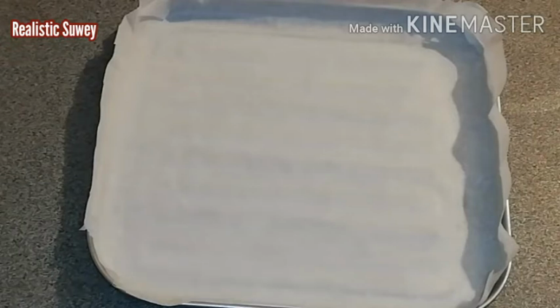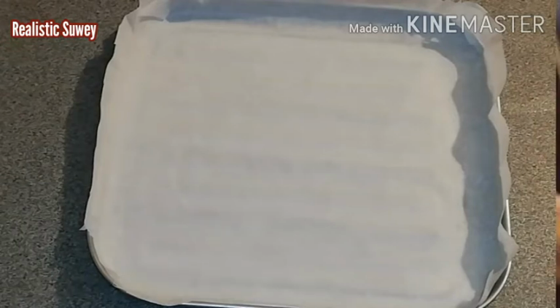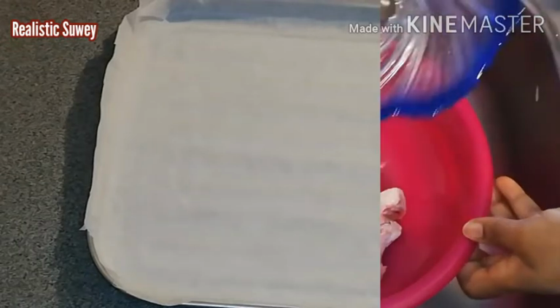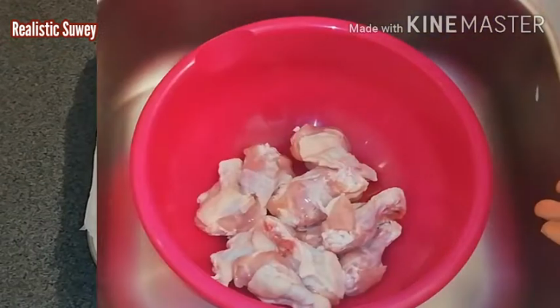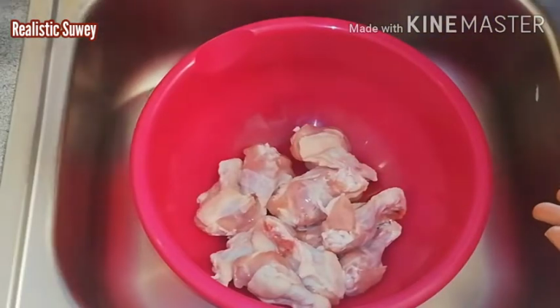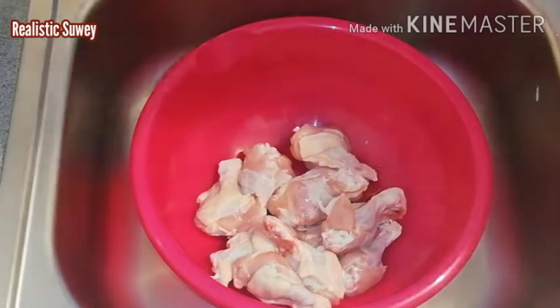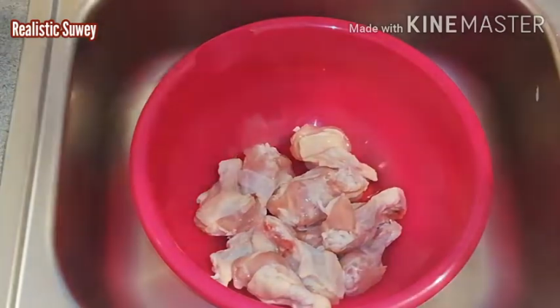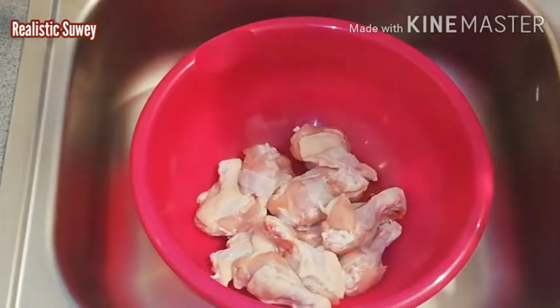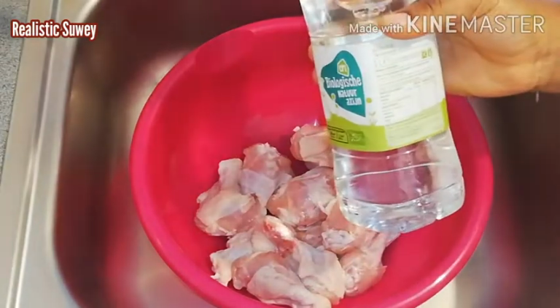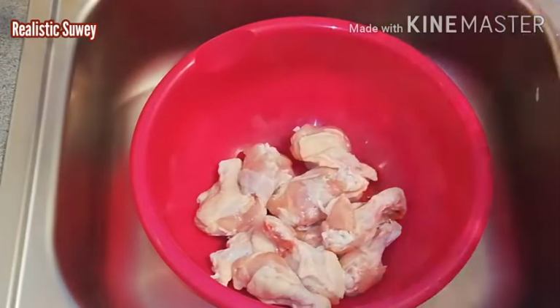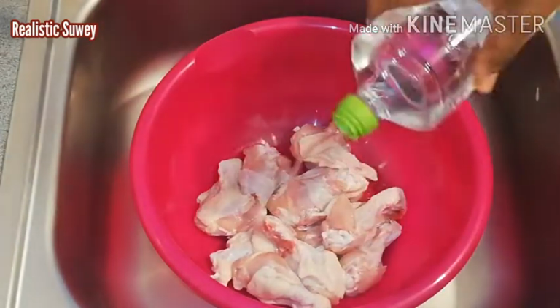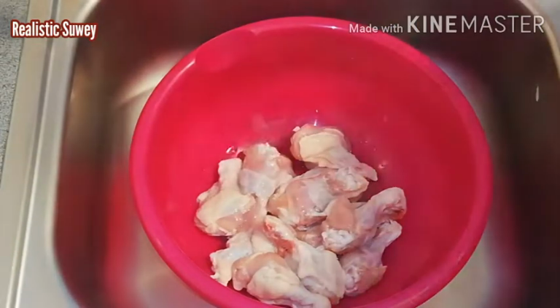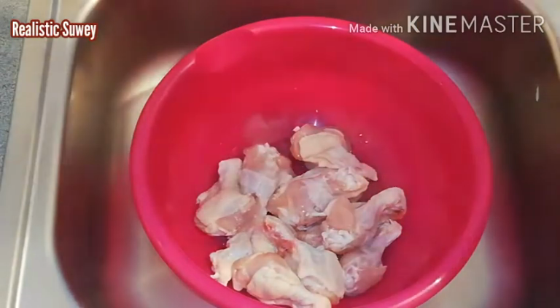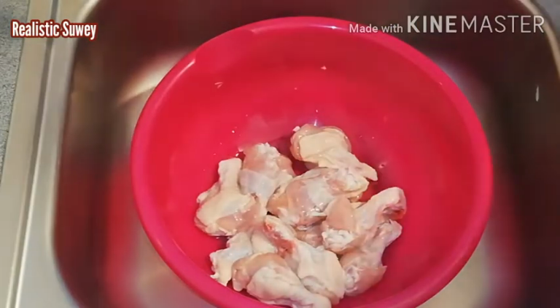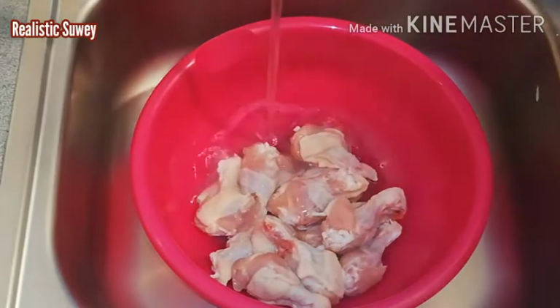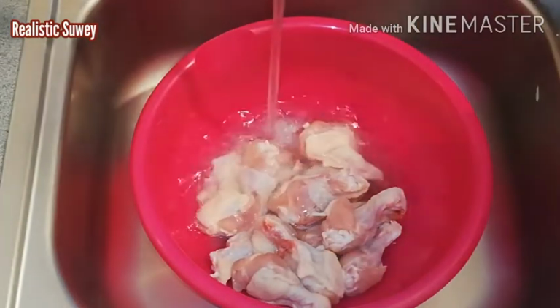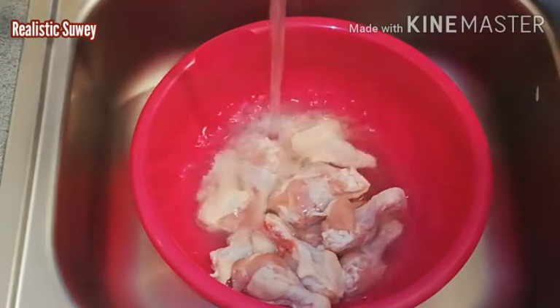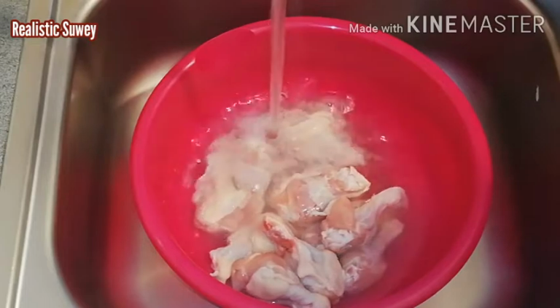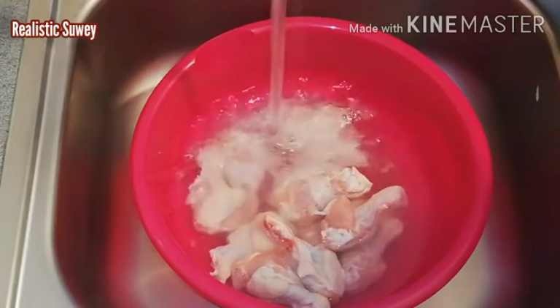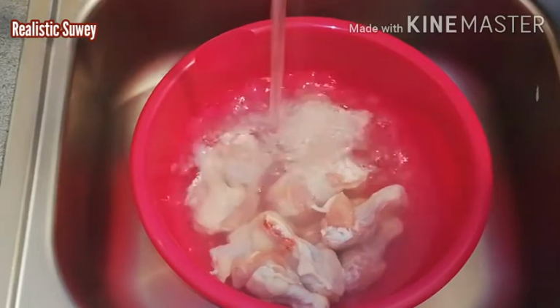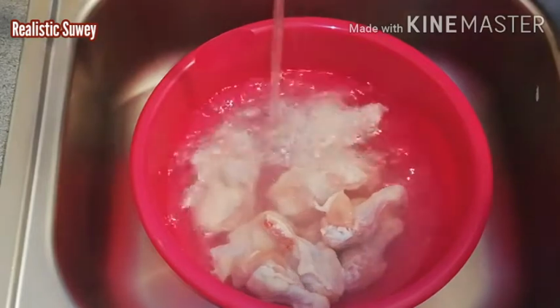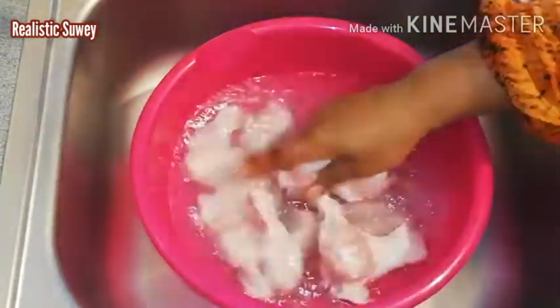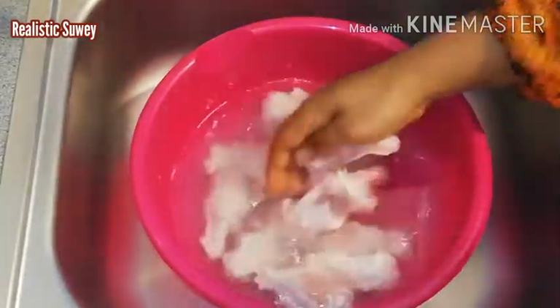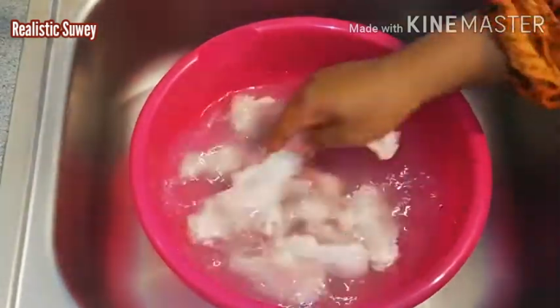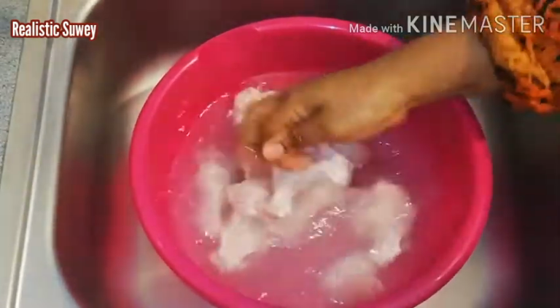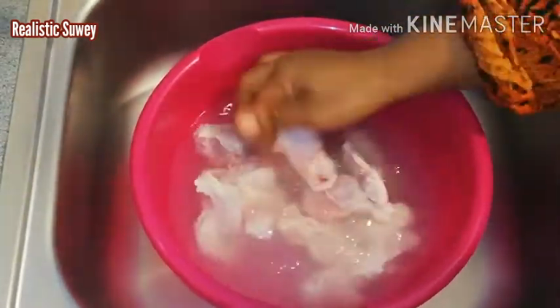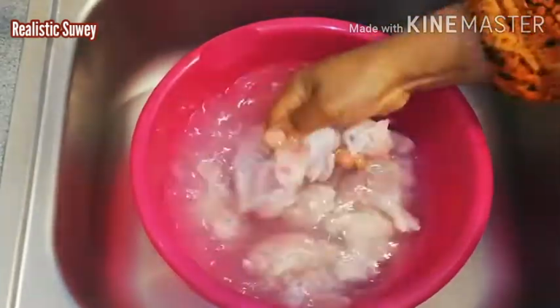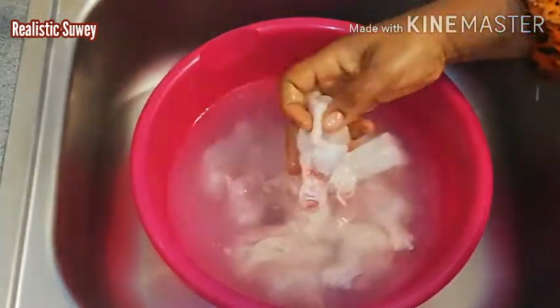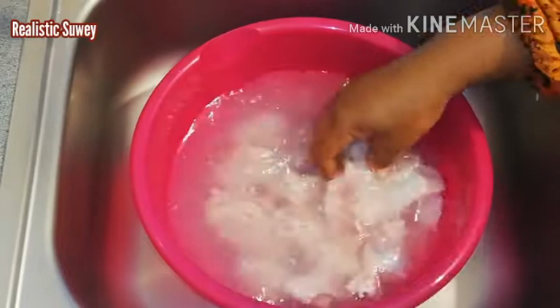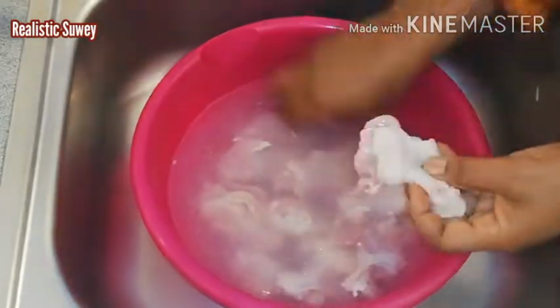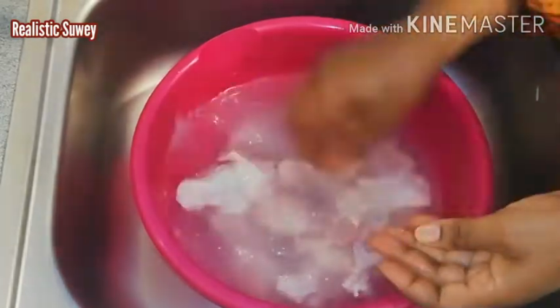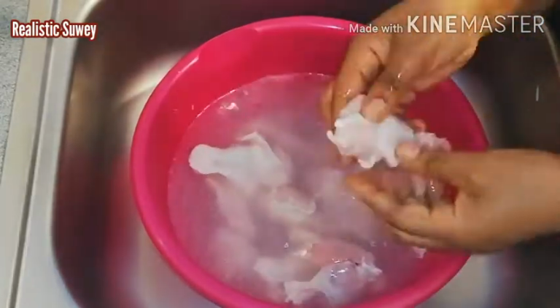Here I'll be washing my chicken. I'm going to be adding about a tablespoon of vinegar before I run water on it. Let the washing begin.